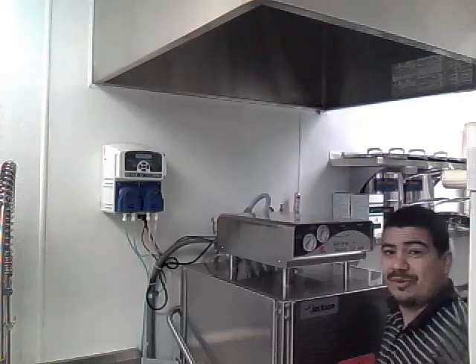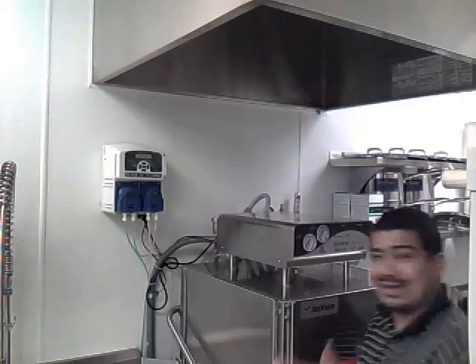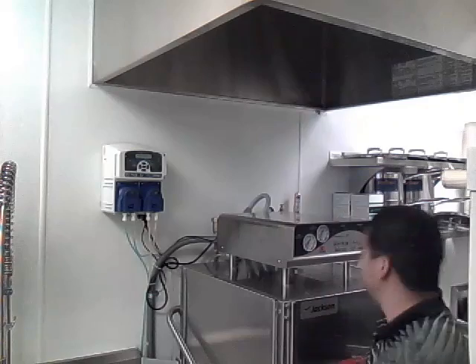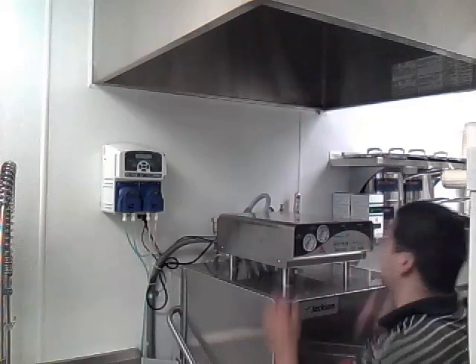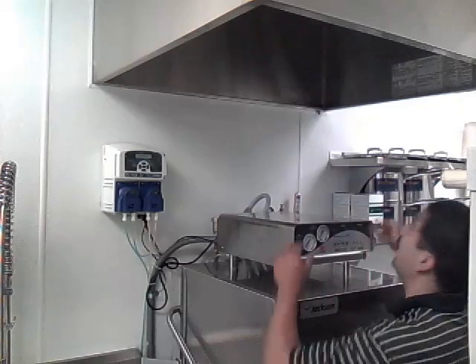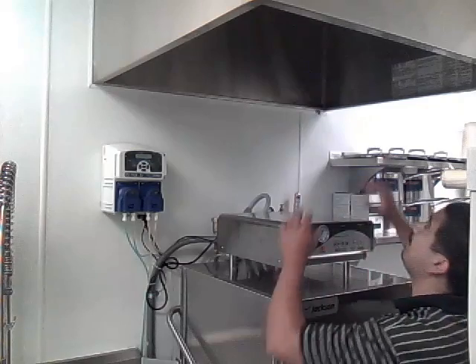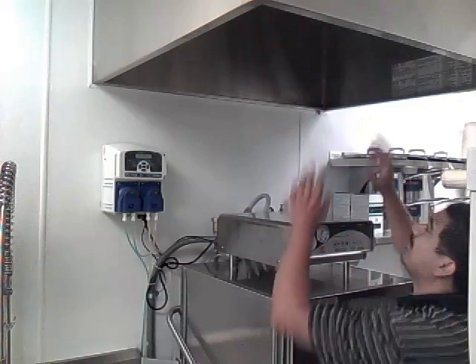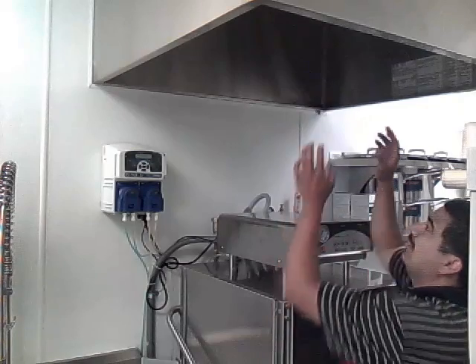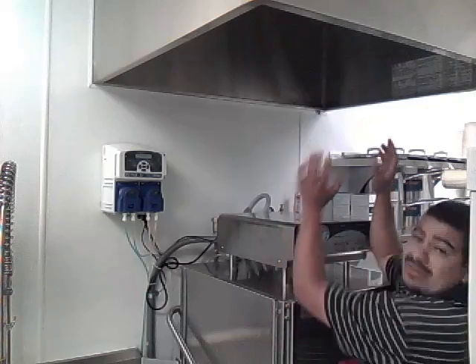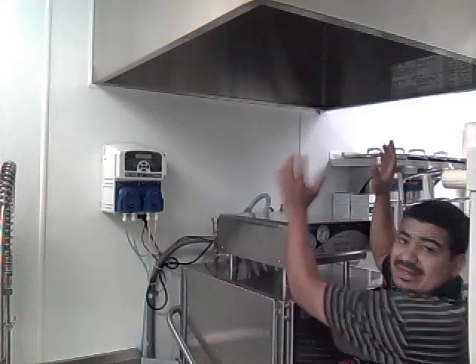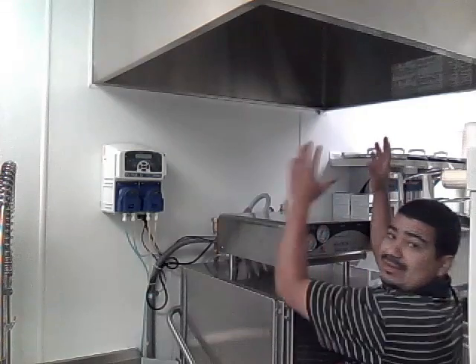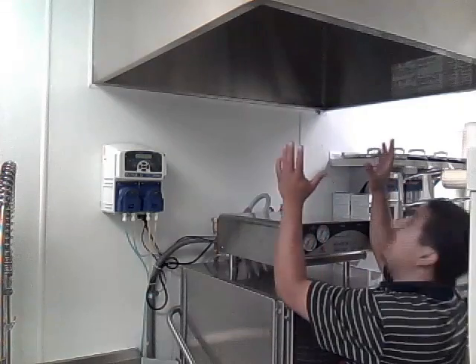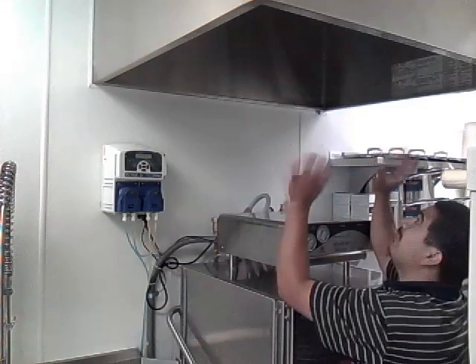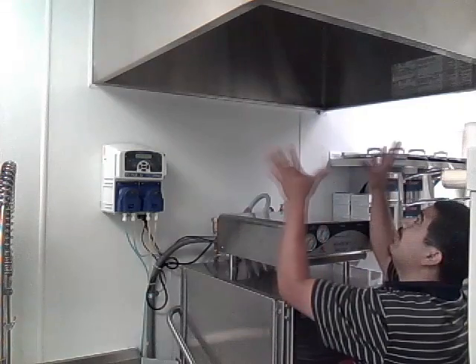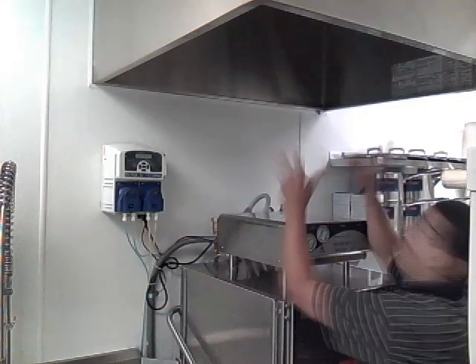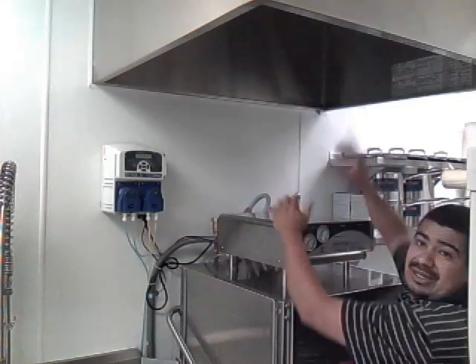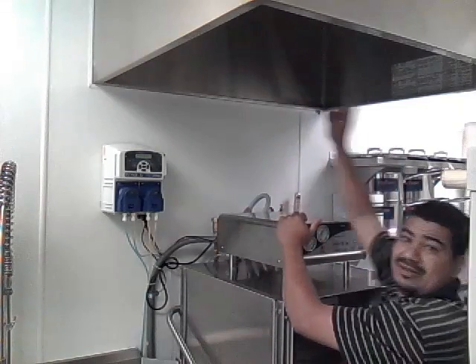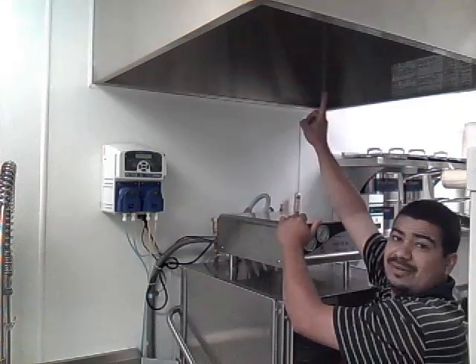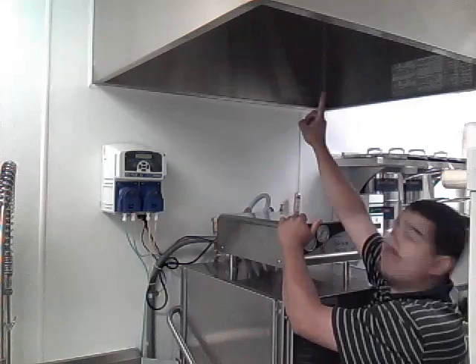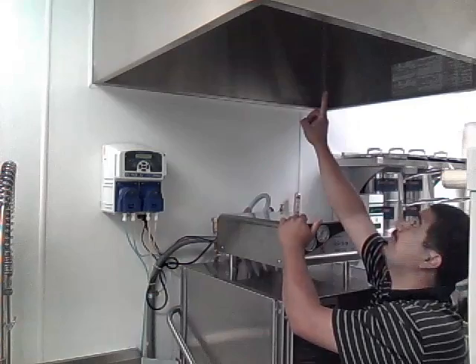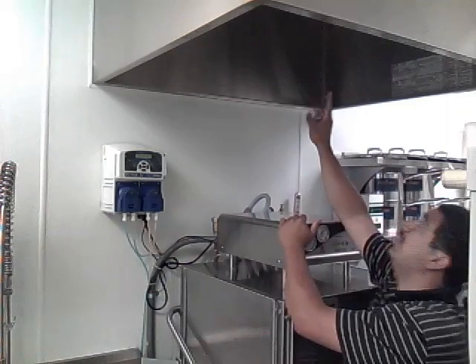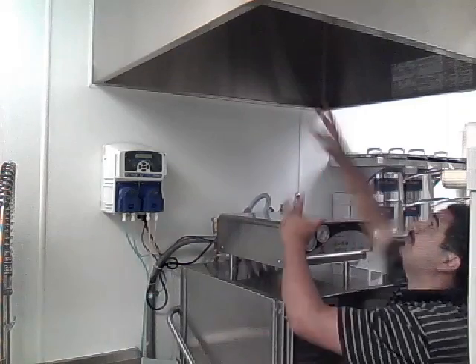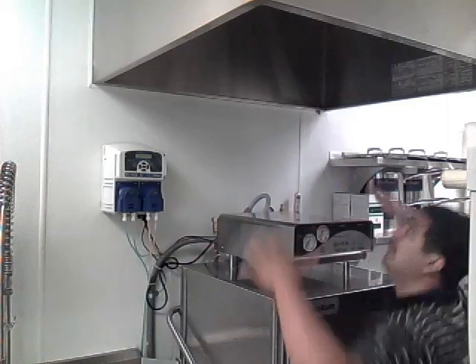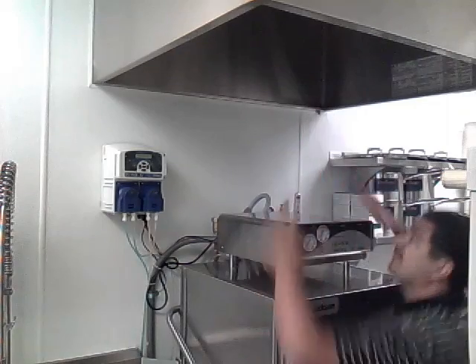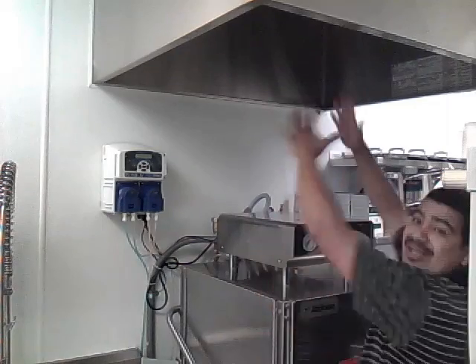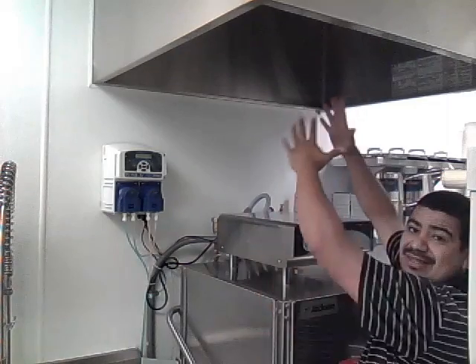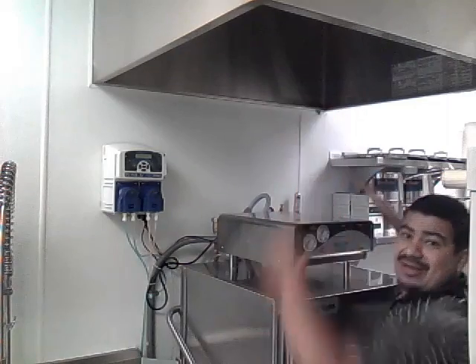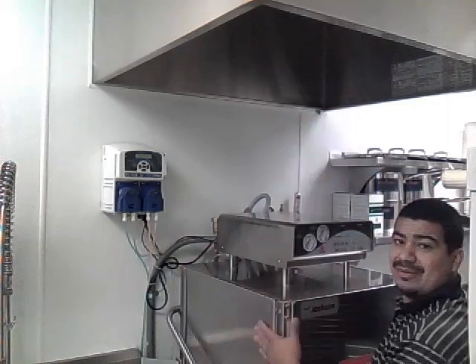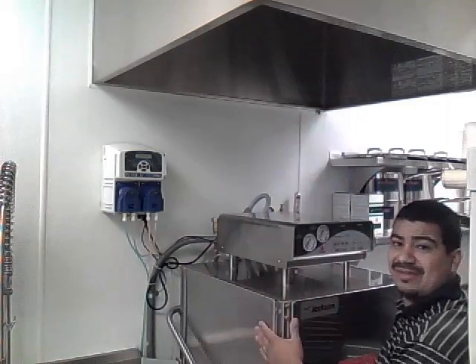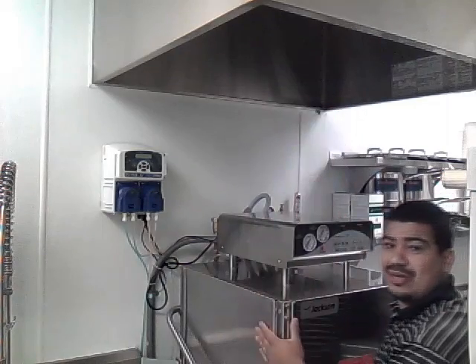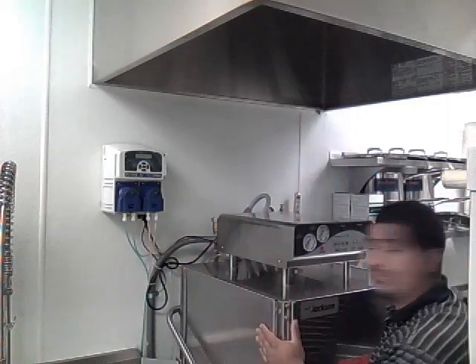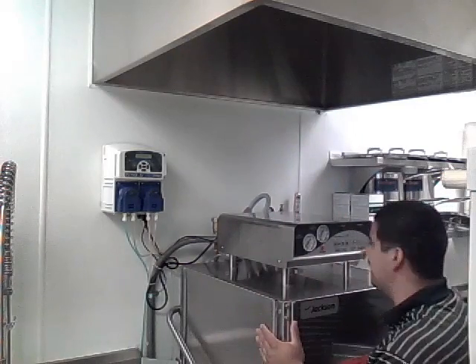So we're back in the kitchen. Once again, you have the hood over here and the flue that is going above. It's exhausting the air out of this dishwashing machine.